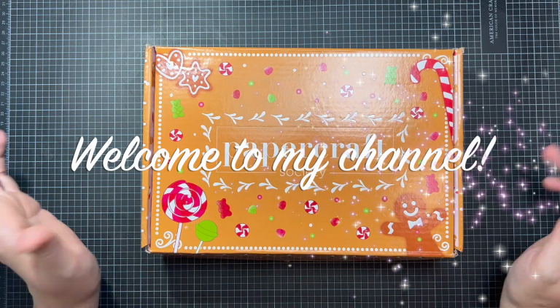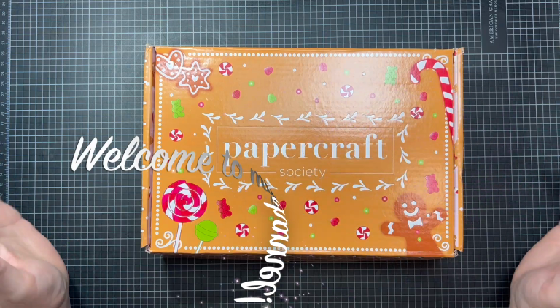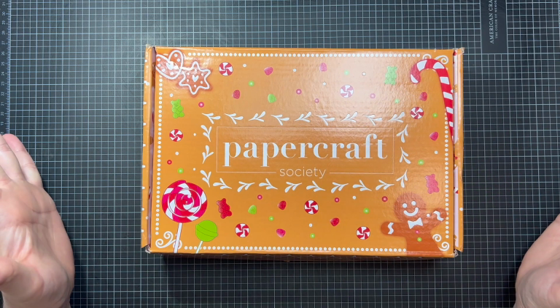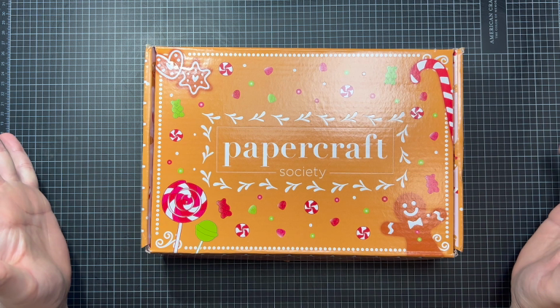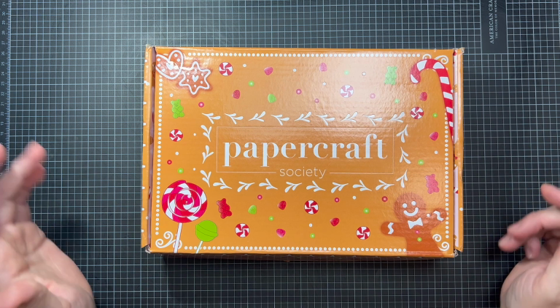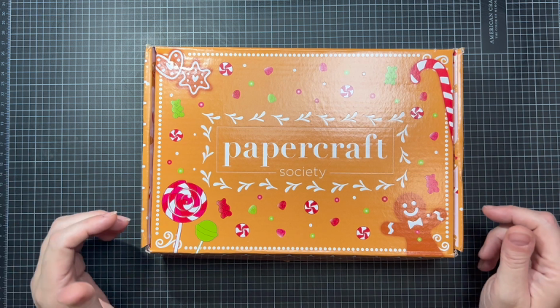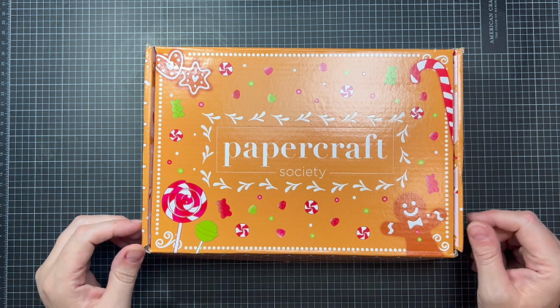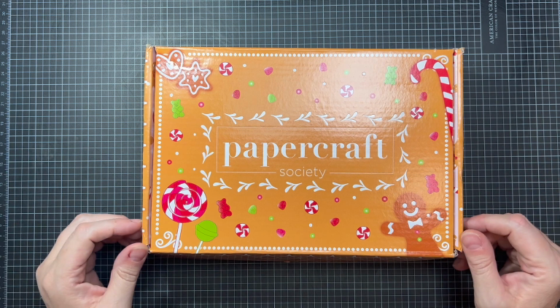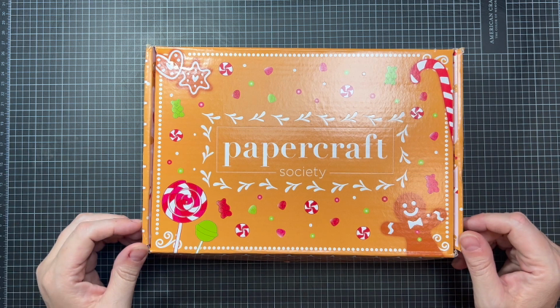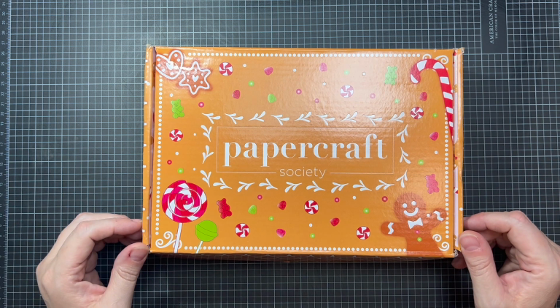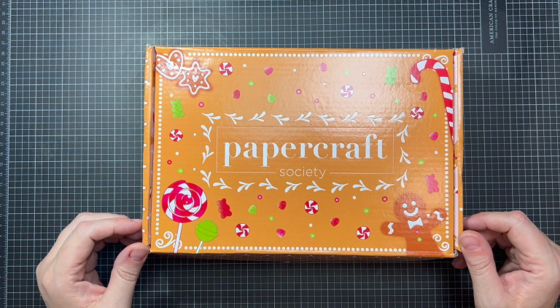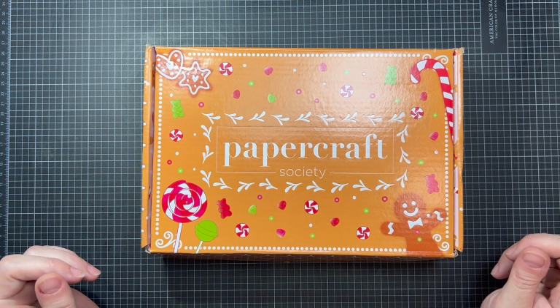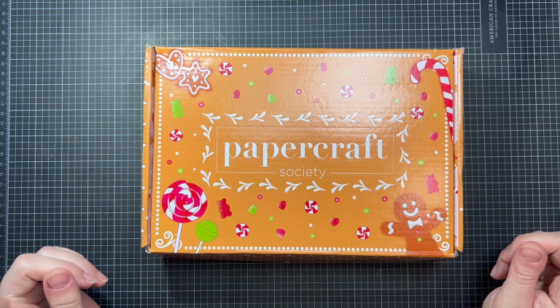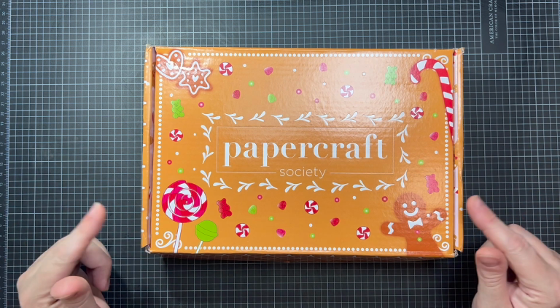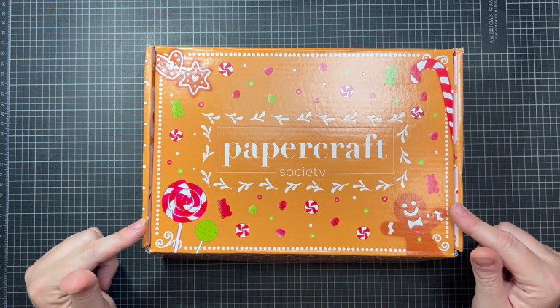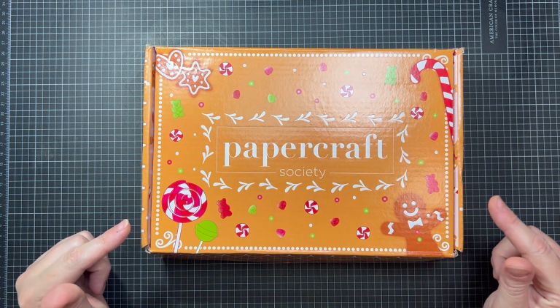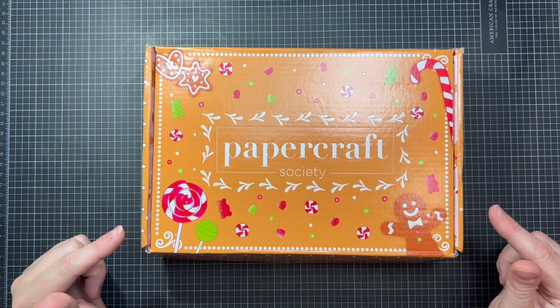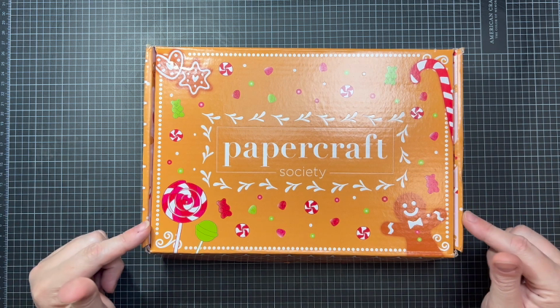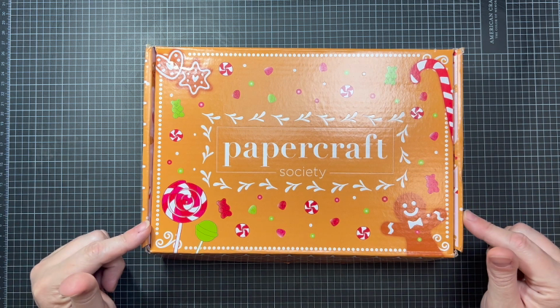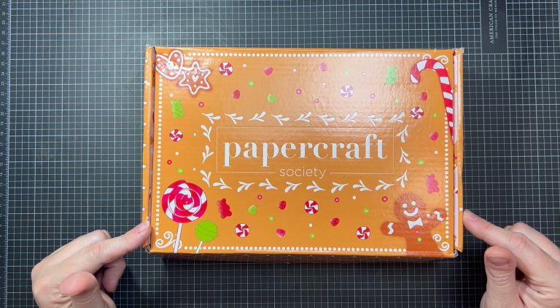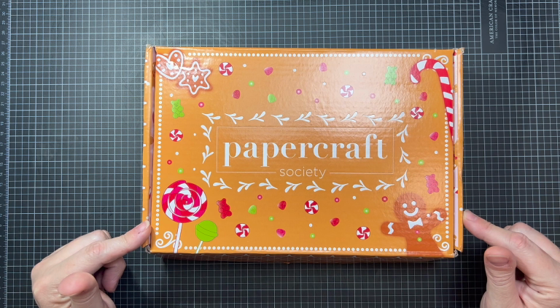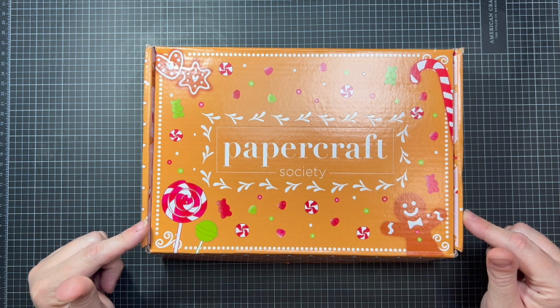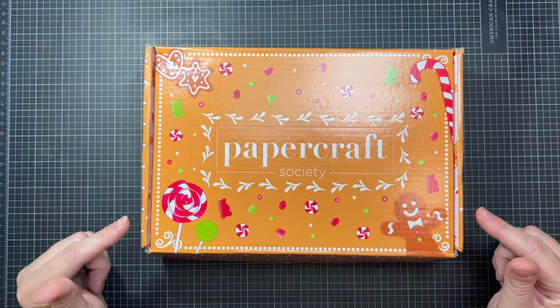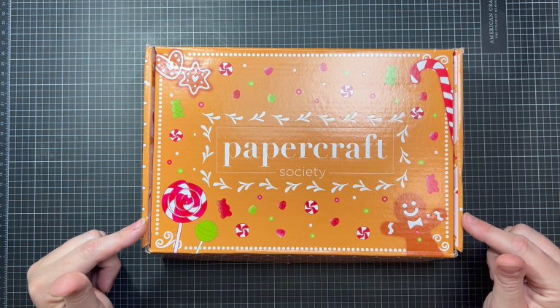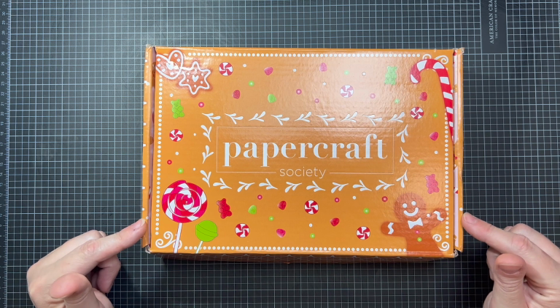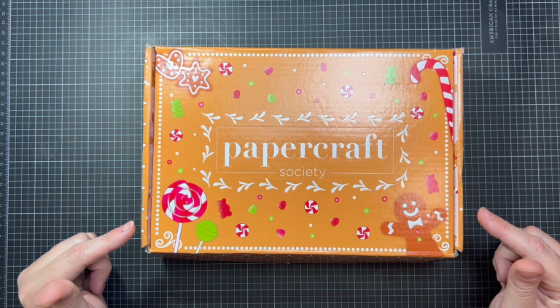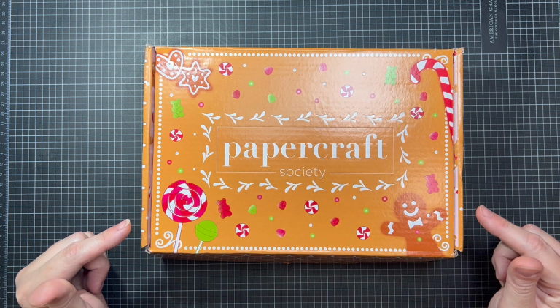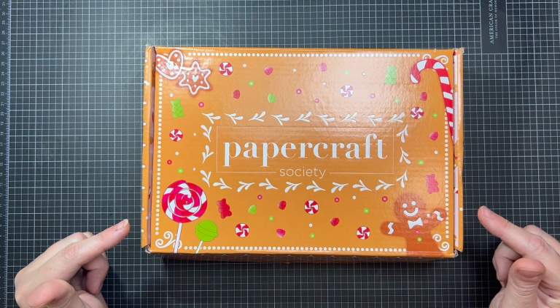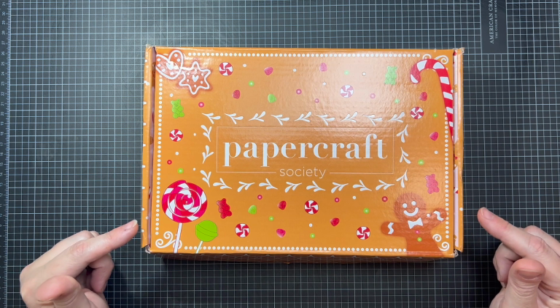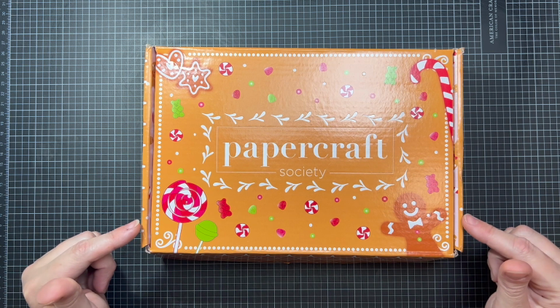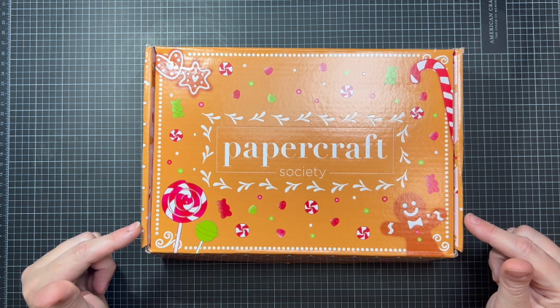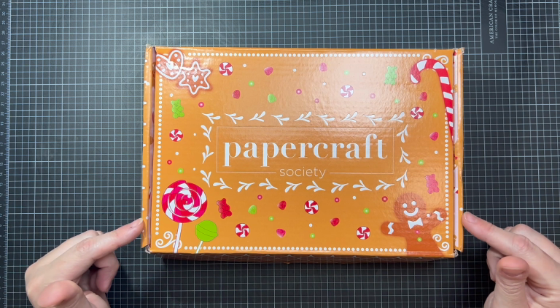Hi crafty friends, it's Caroline and I am back today with an unboxing of a Papercraft Society subscription box that is months overdue.